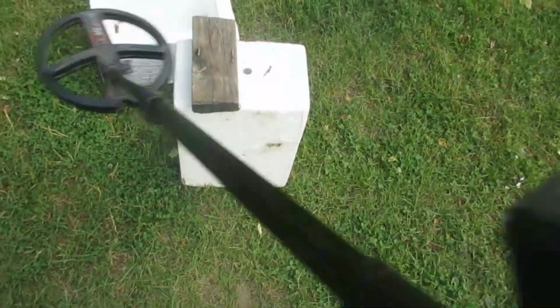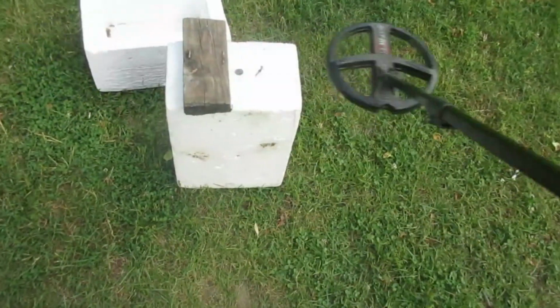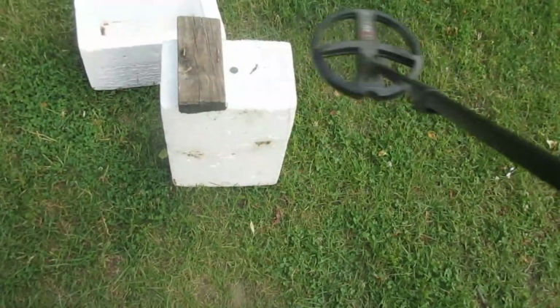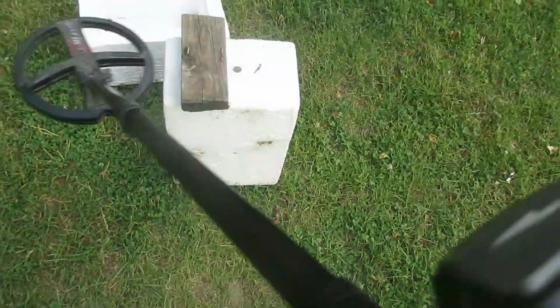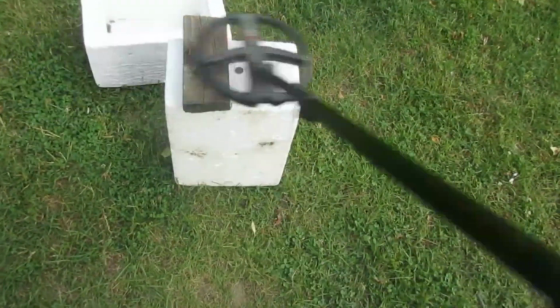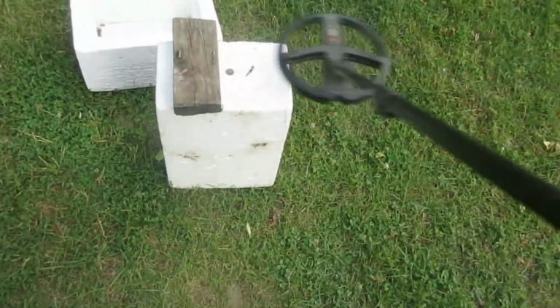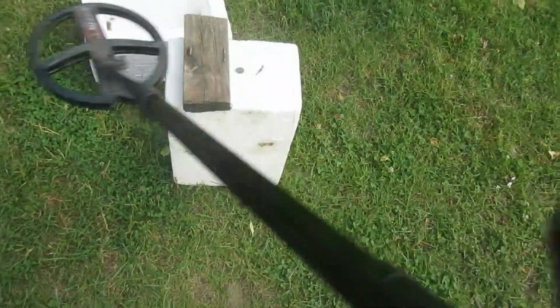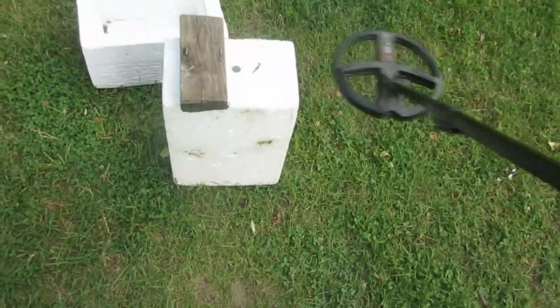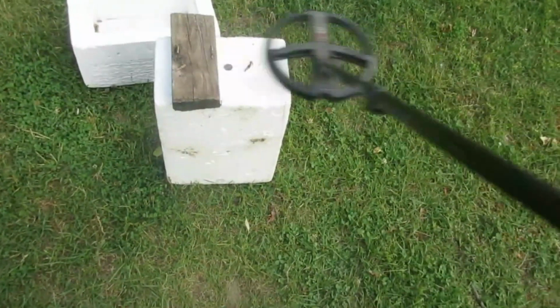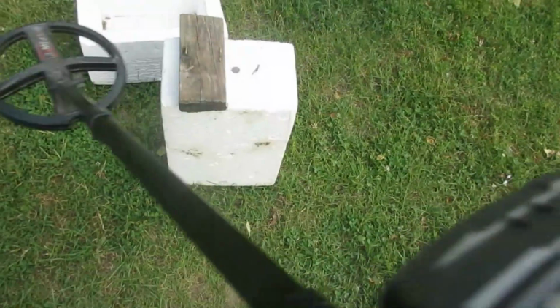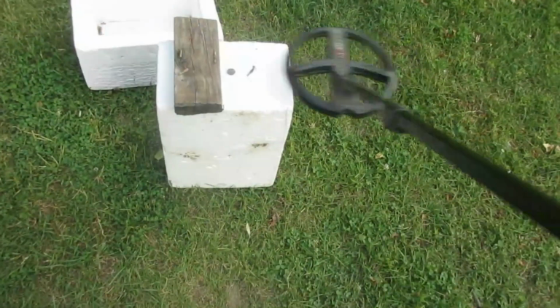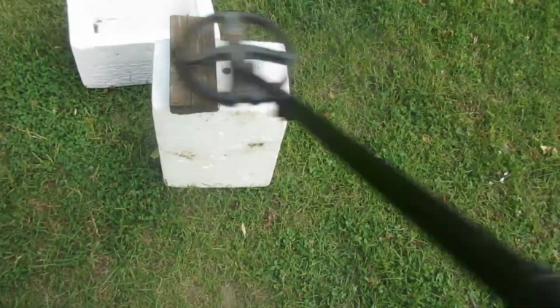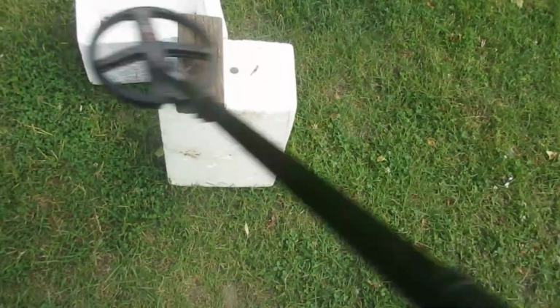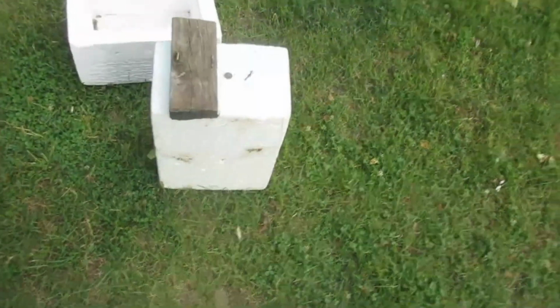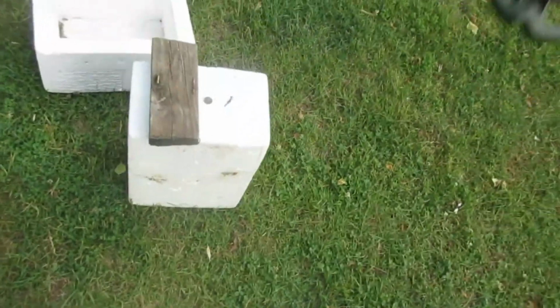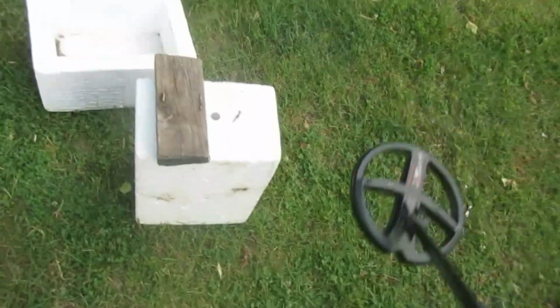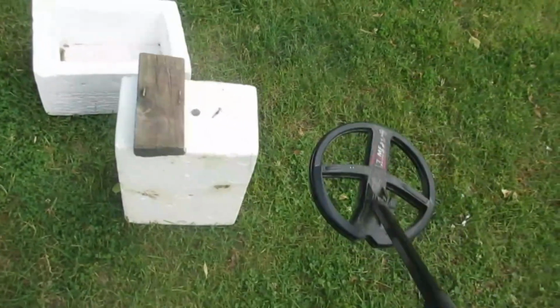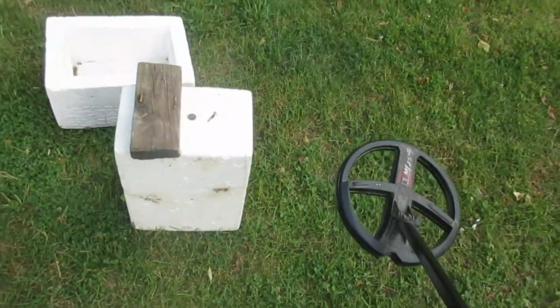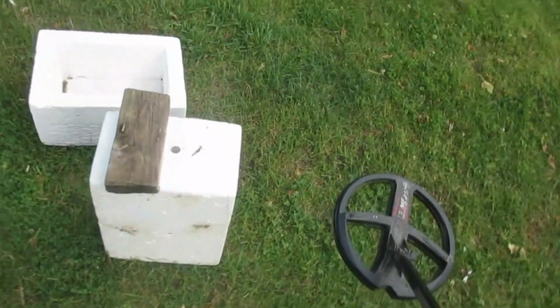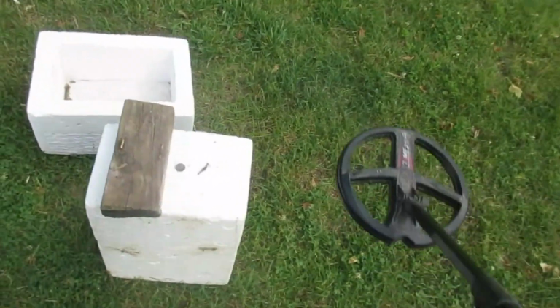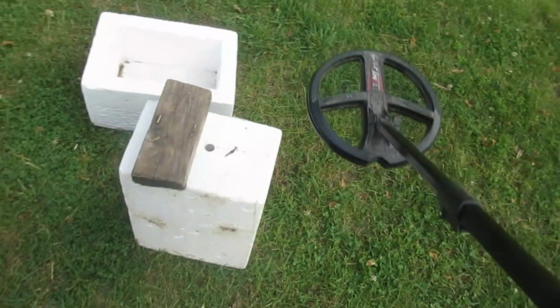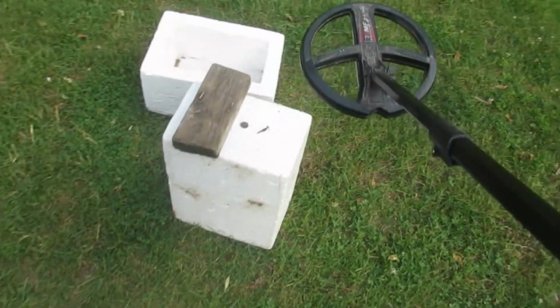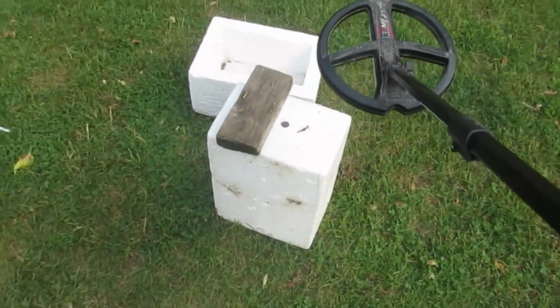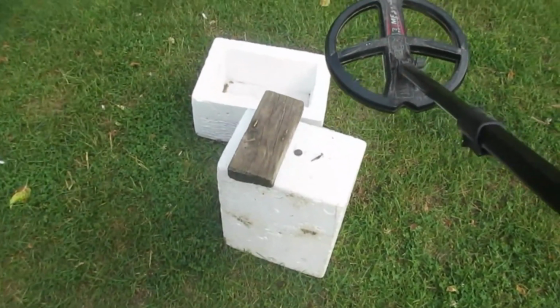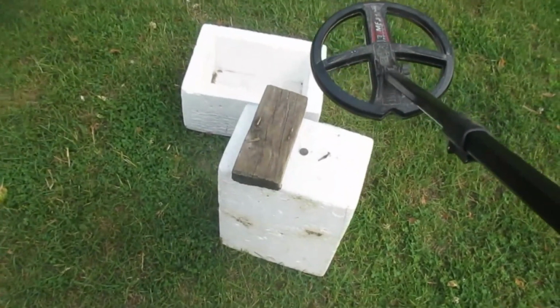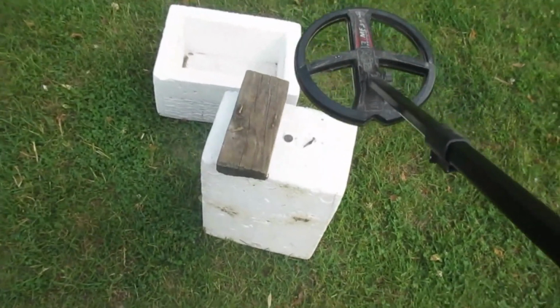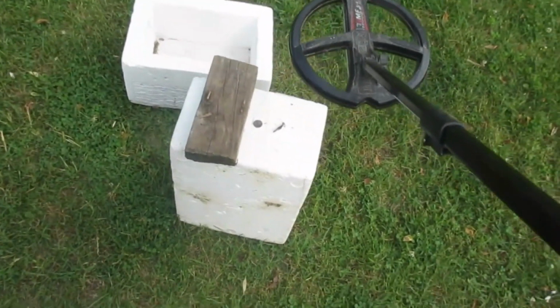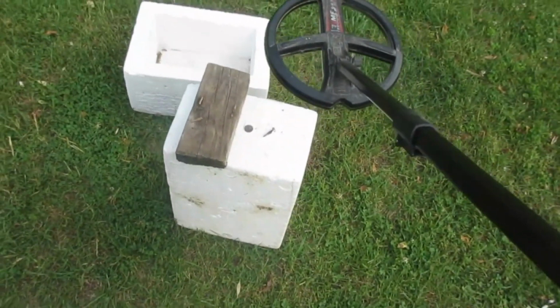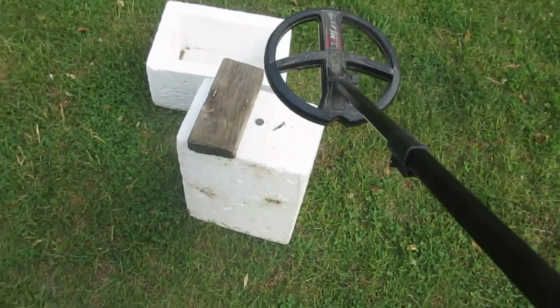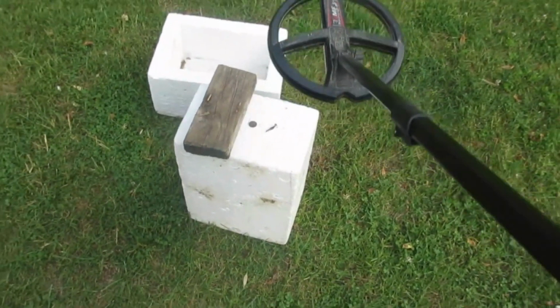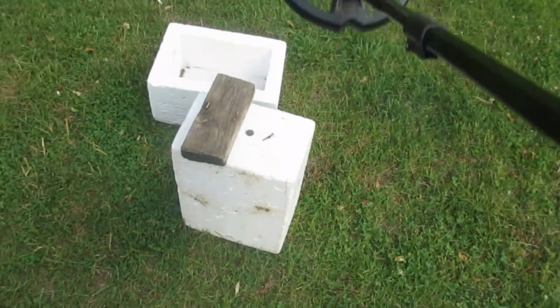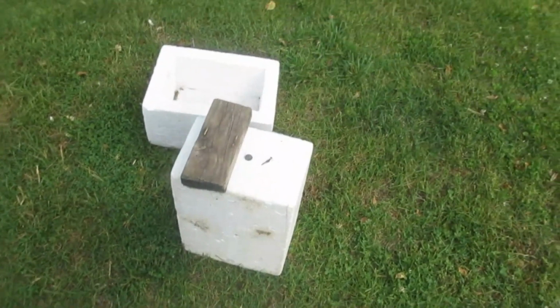Hear that stinging high tone? Hear me cleaning that in? That's what I was hearing at that site. I'm going to look at this video before I post it and see if this camera picked up on it so people can hear it.